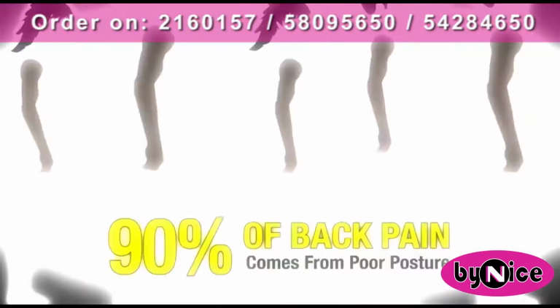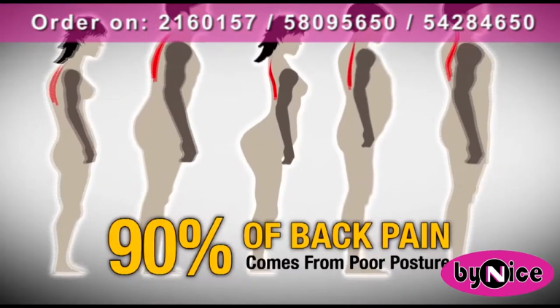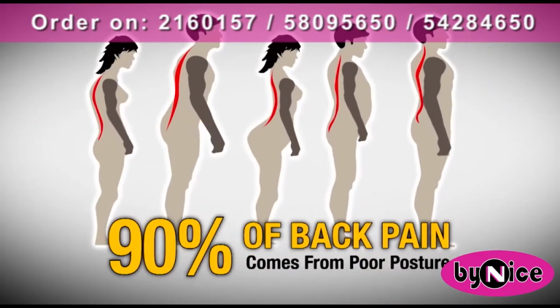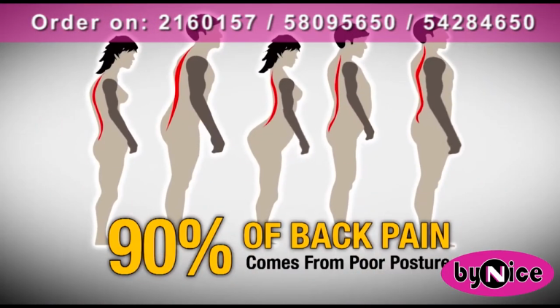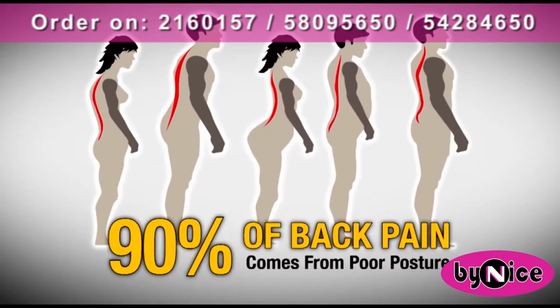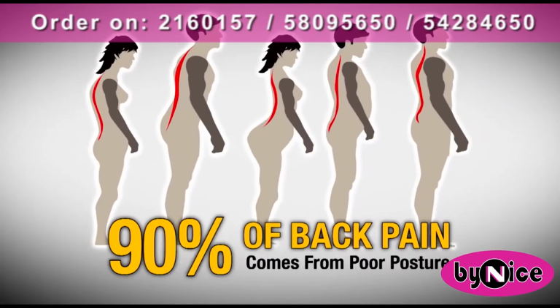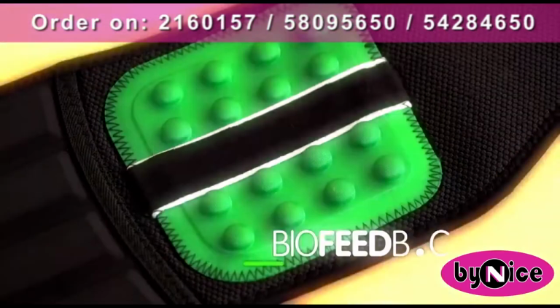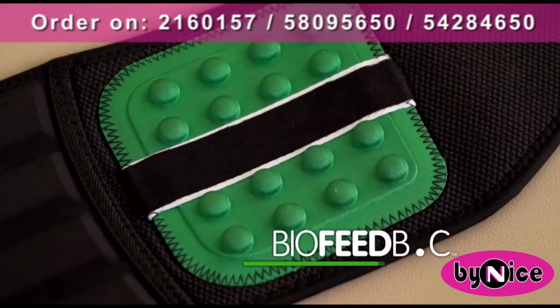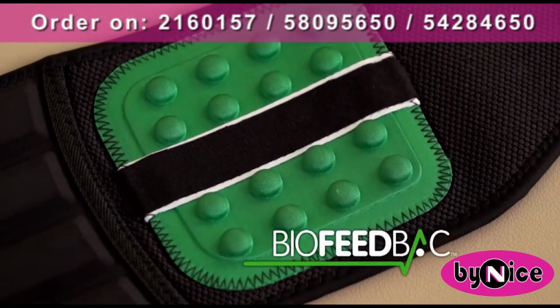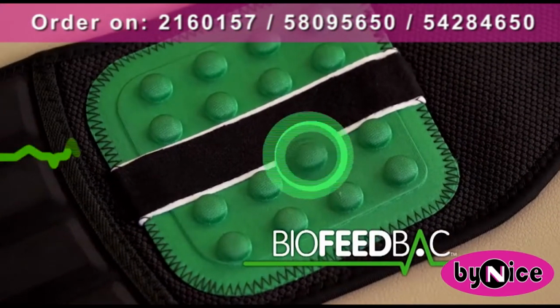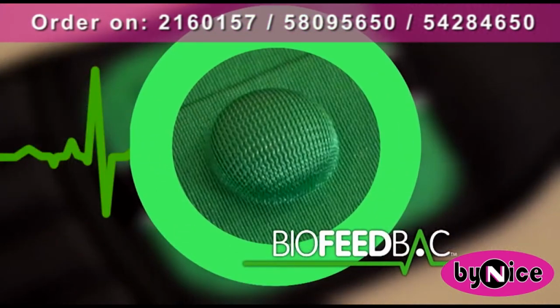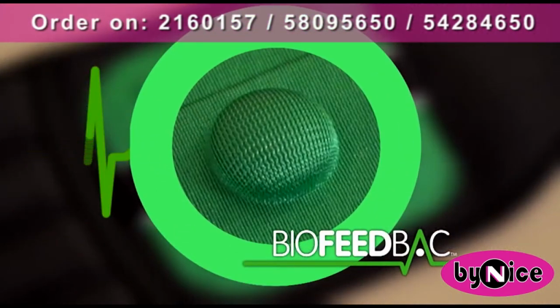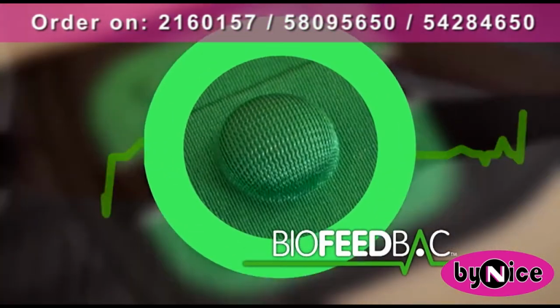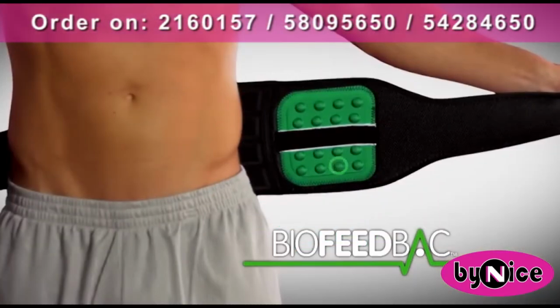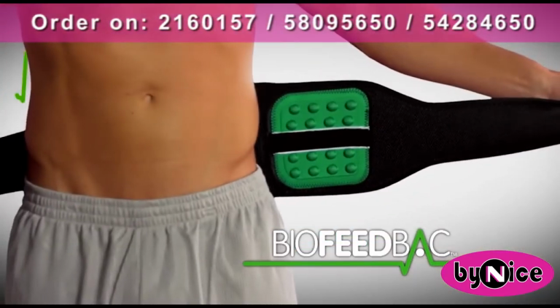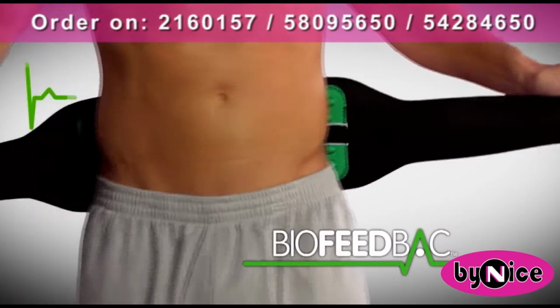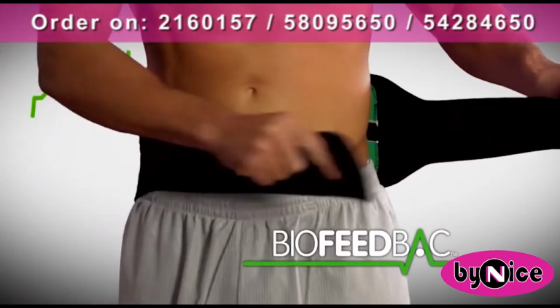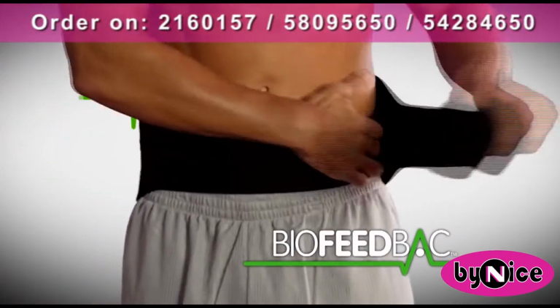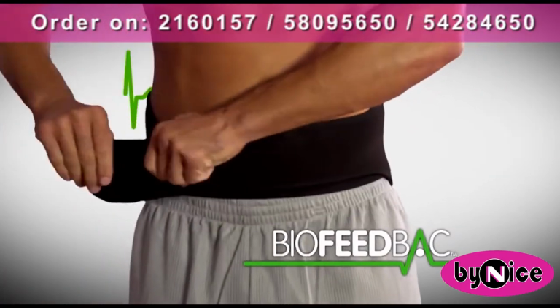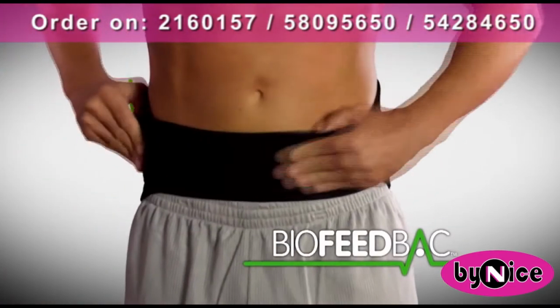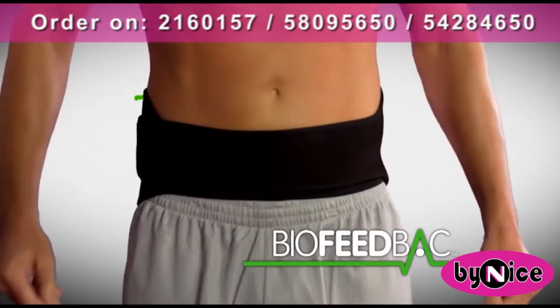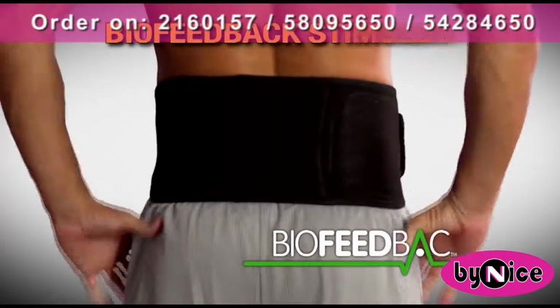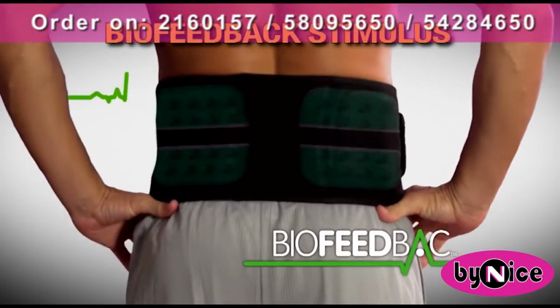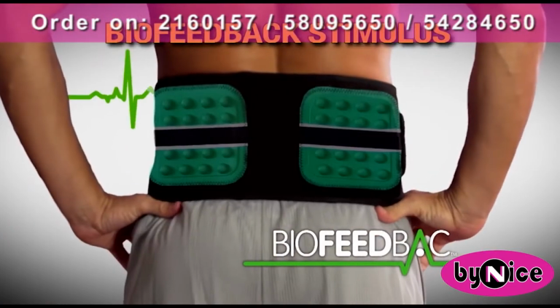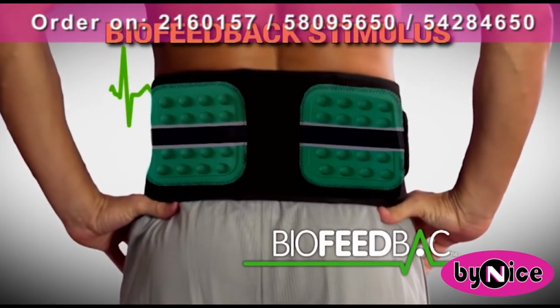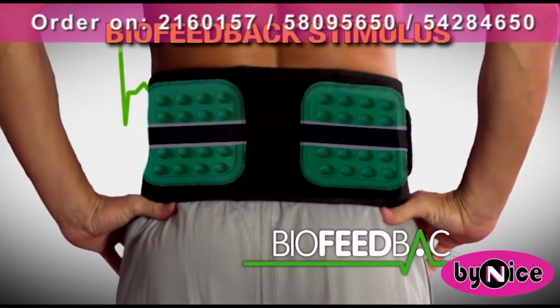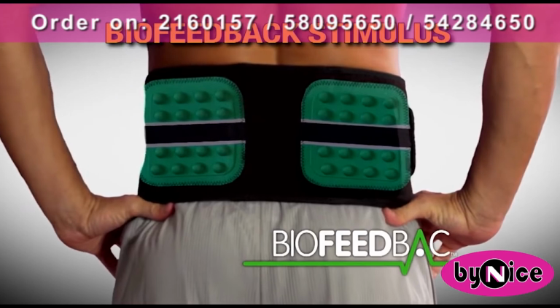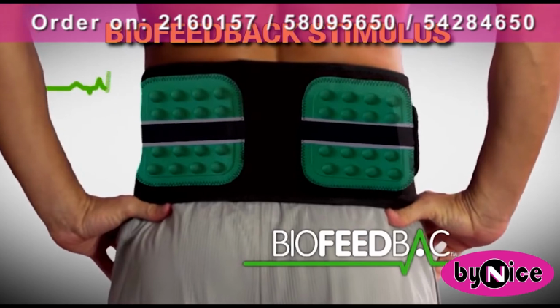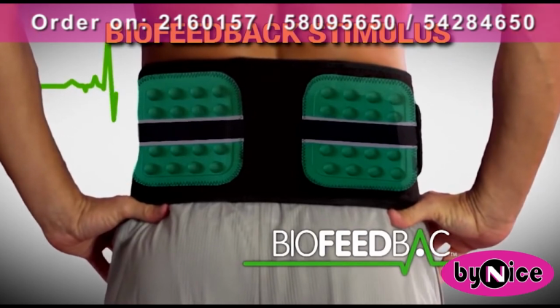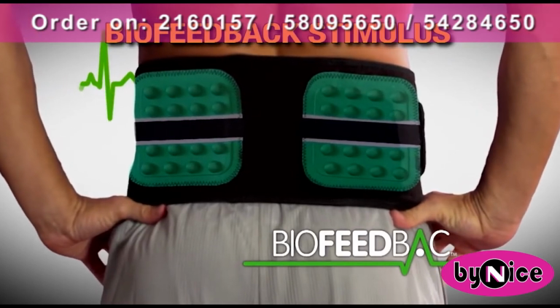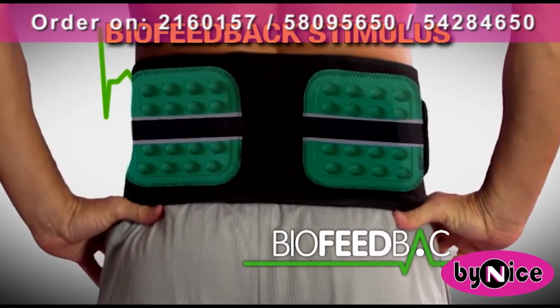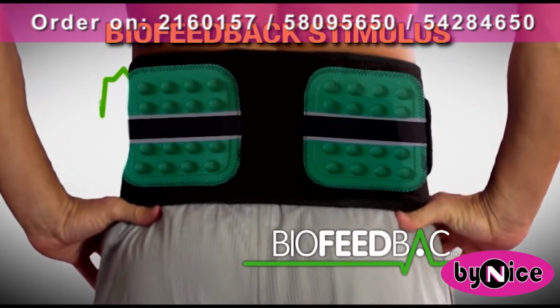90% of back pain comes from poor posture. The unique design of Biofeedback's little green nubs work like magic fingers when in contact with your lower back, creating a biofeedback stimulus to help you correct your back's alignment, easing pain fast.